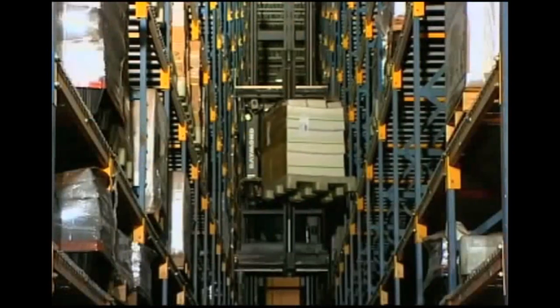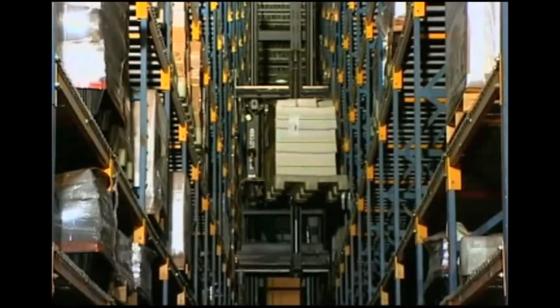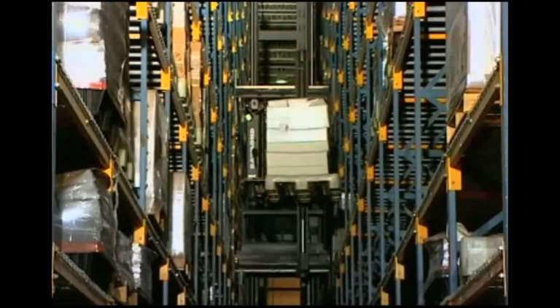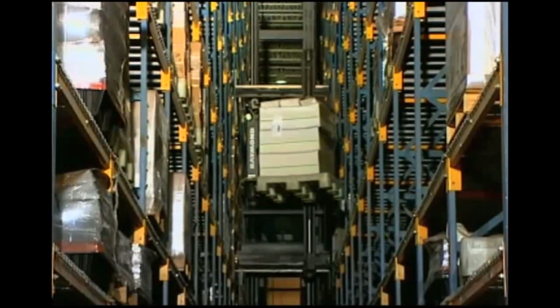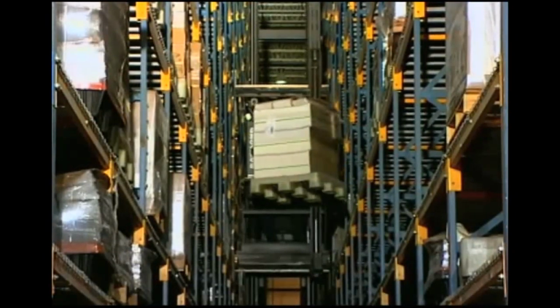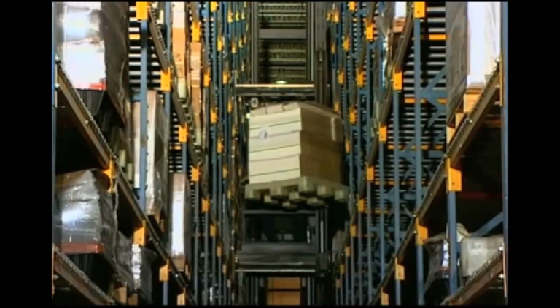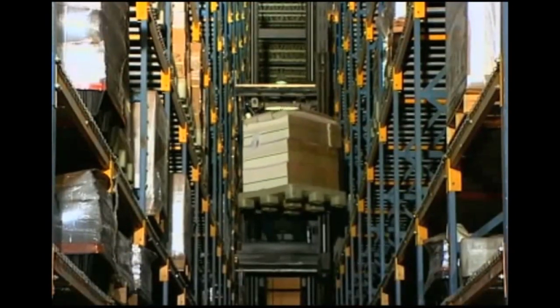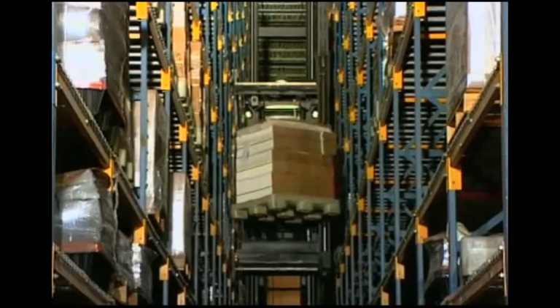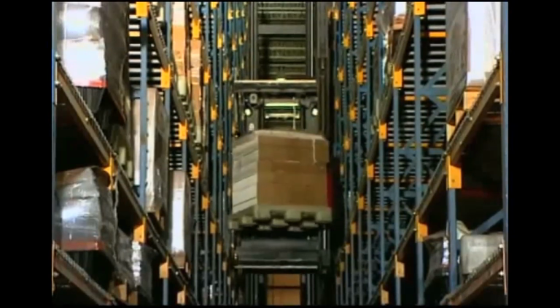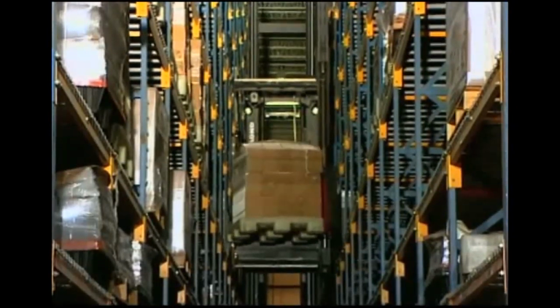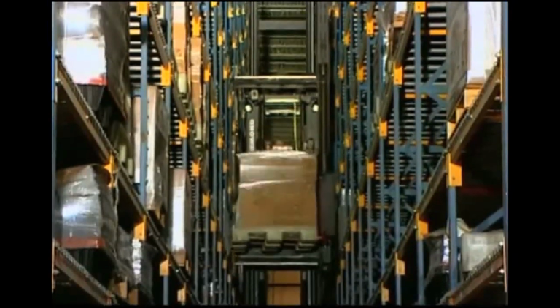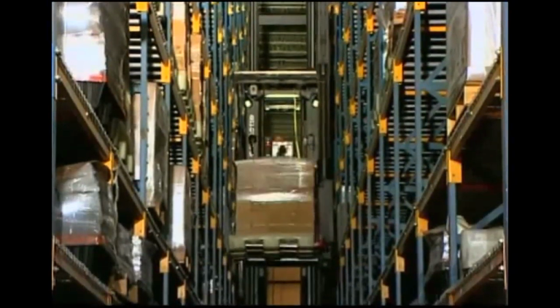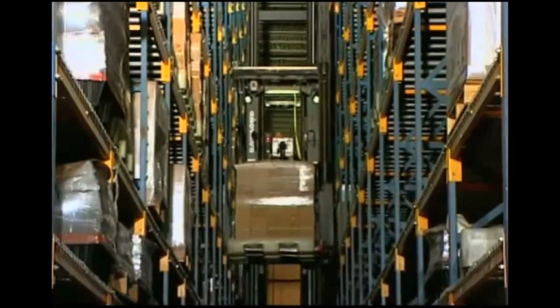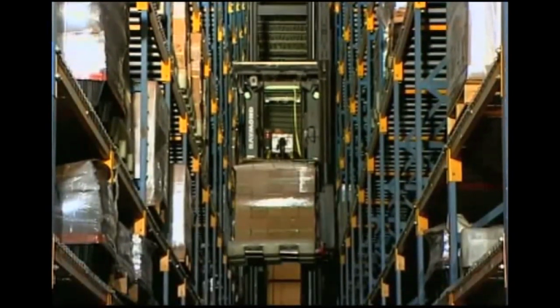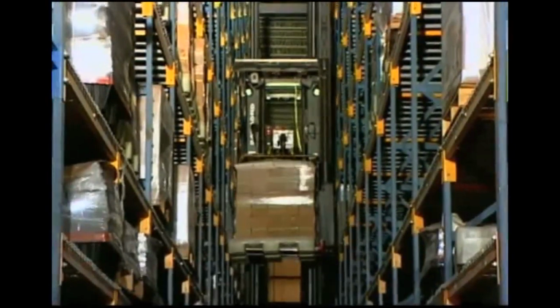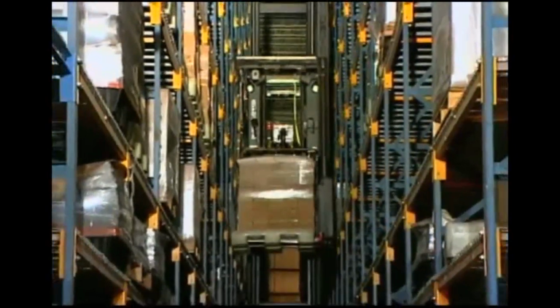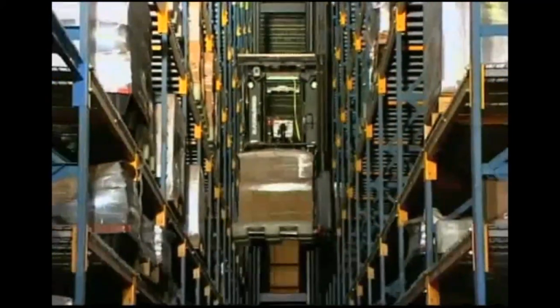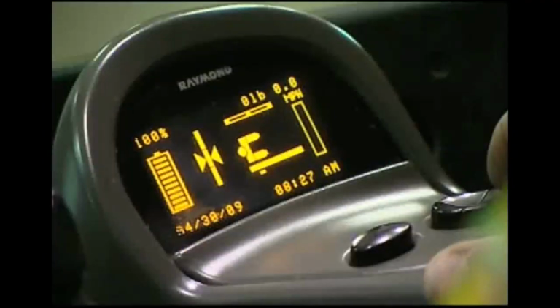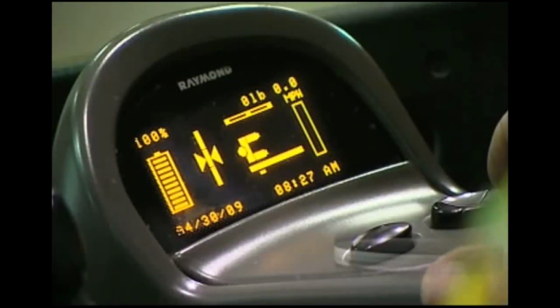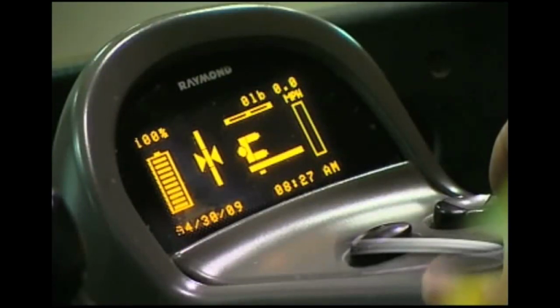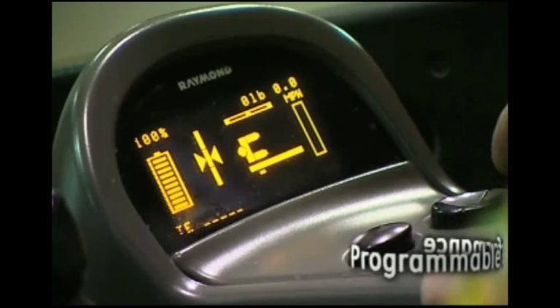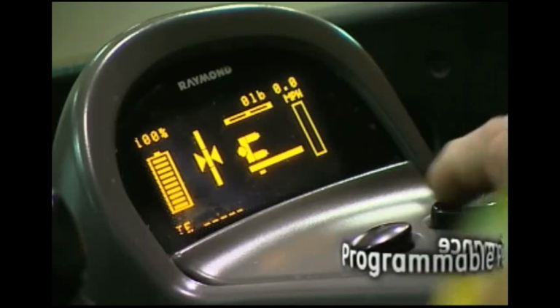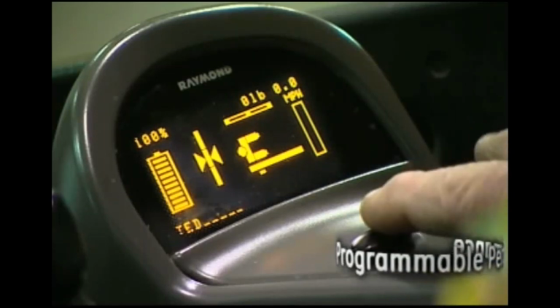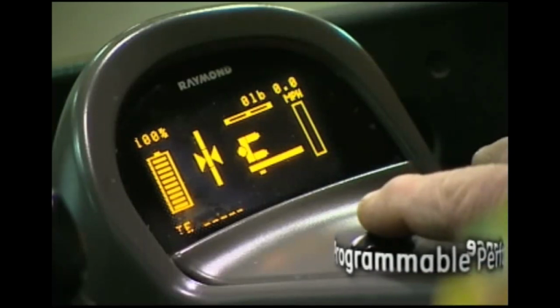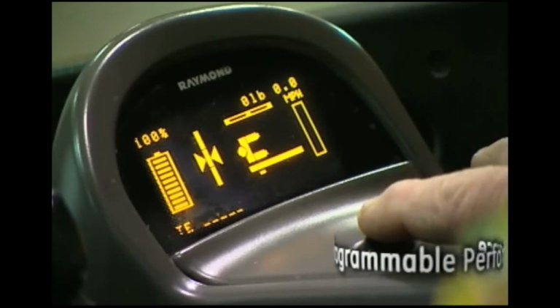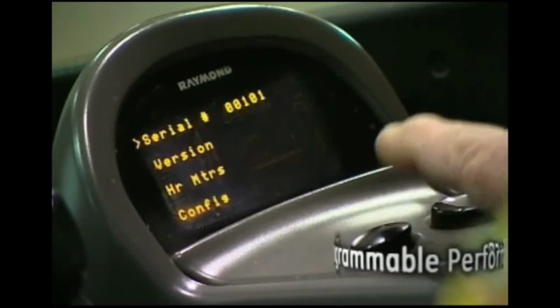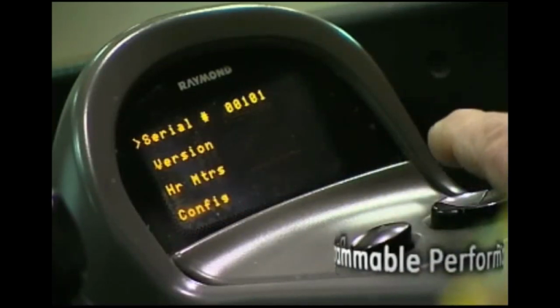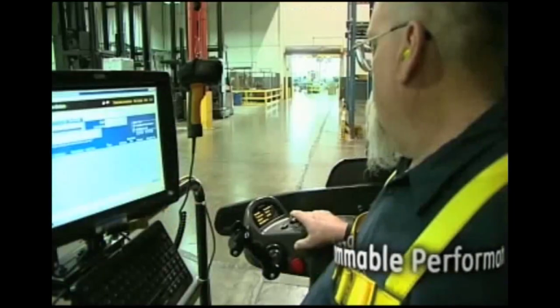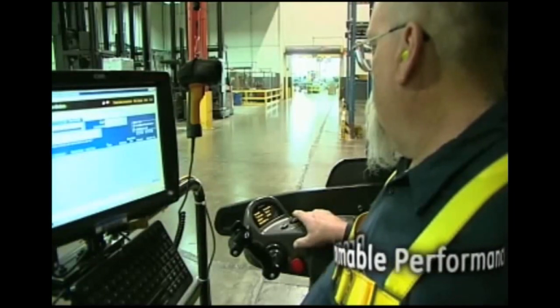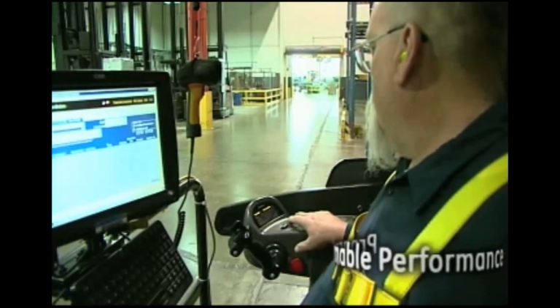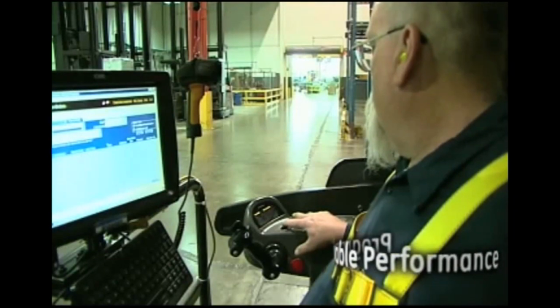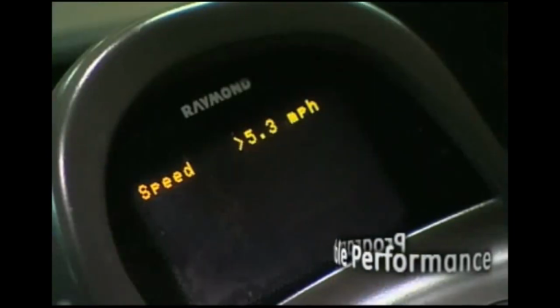The handles enable simultaneous function of travel, lift, lower, and mini-mast traverse, improving productivity. The intuitive operator interface and control handle allow management to set parameters based on operator experience.